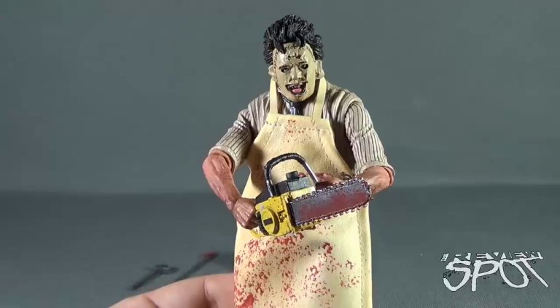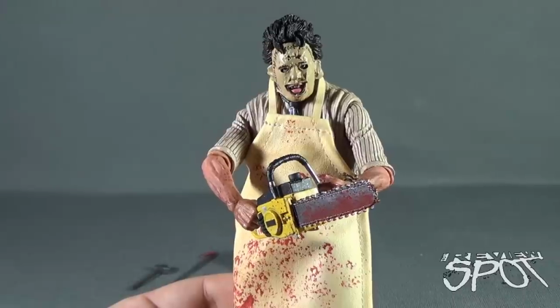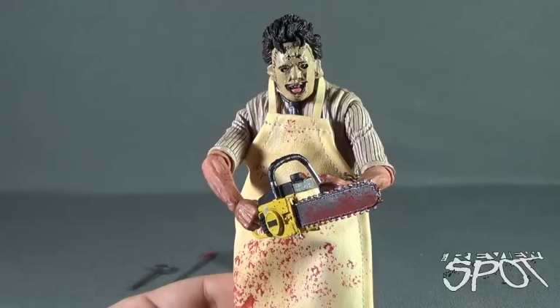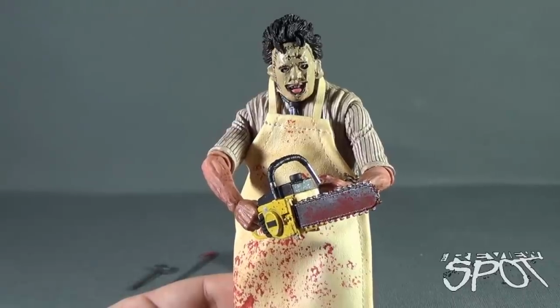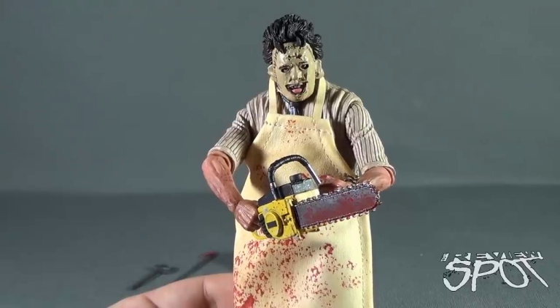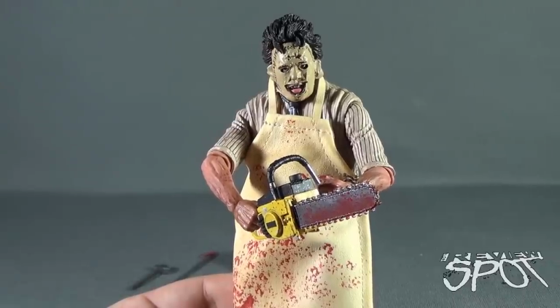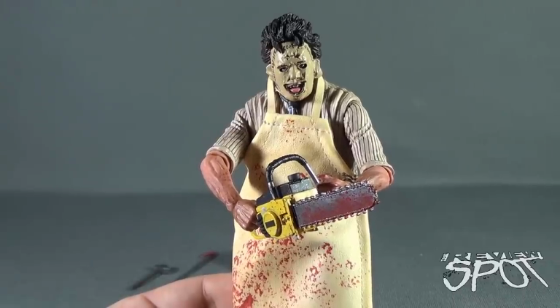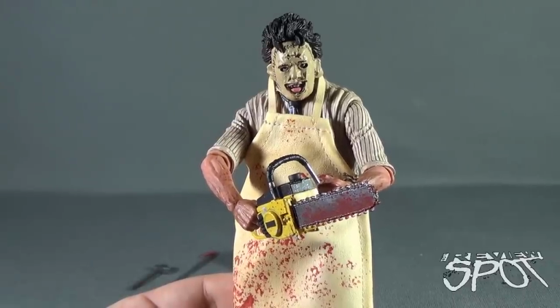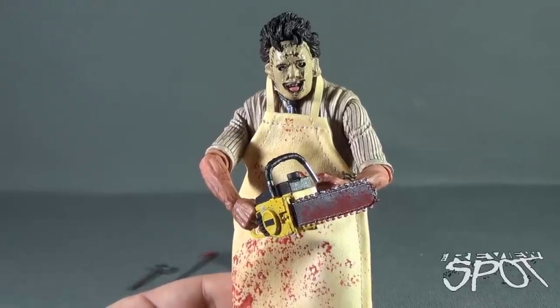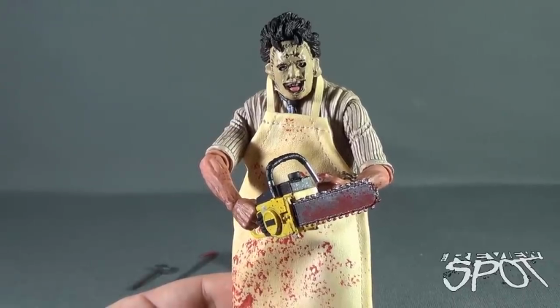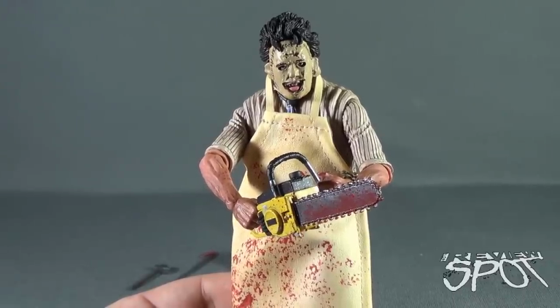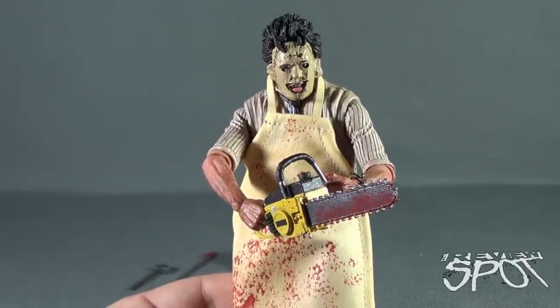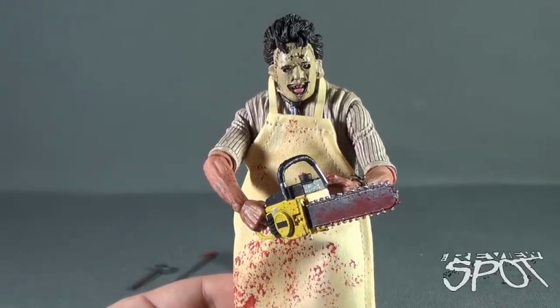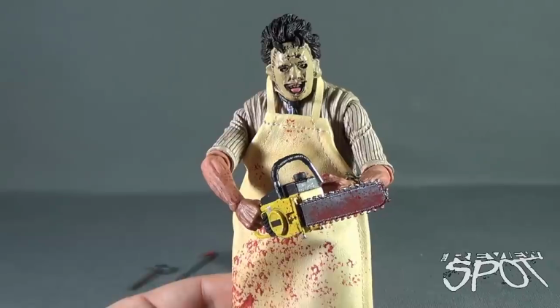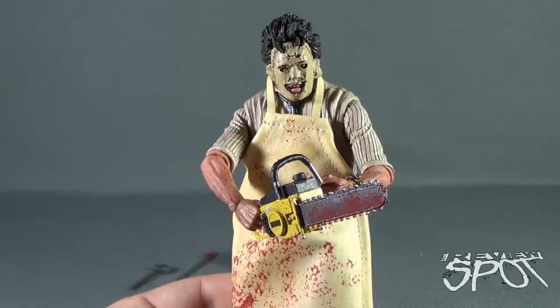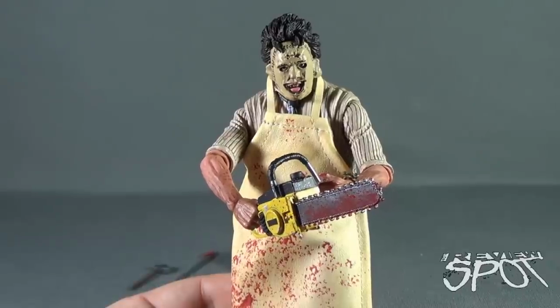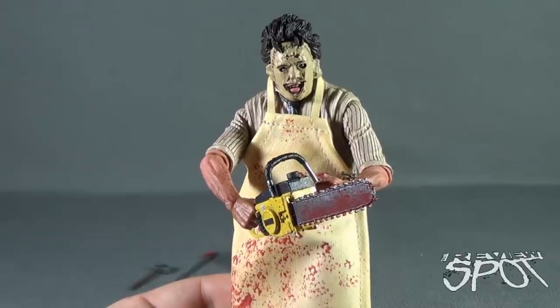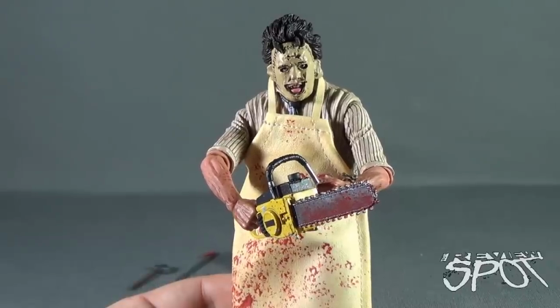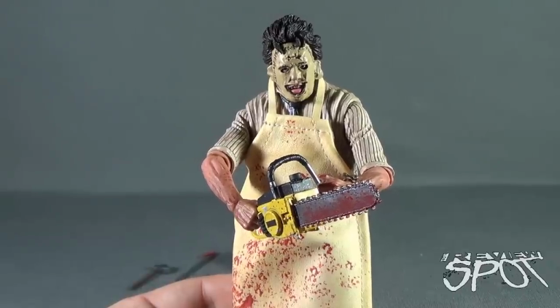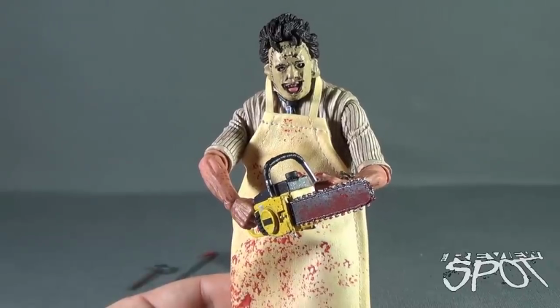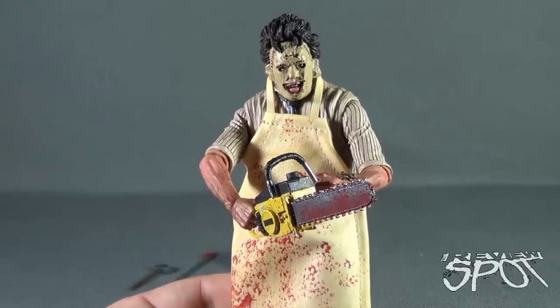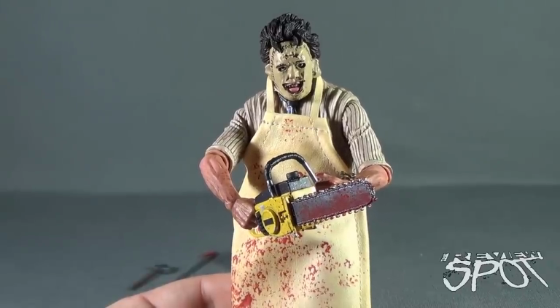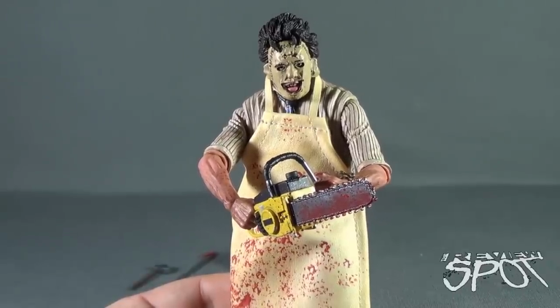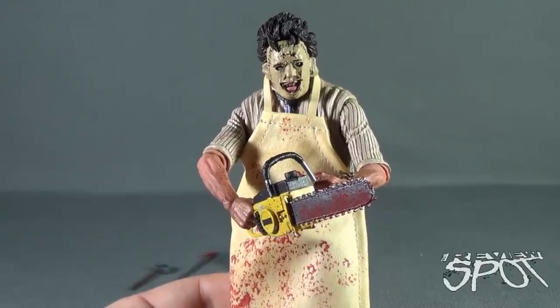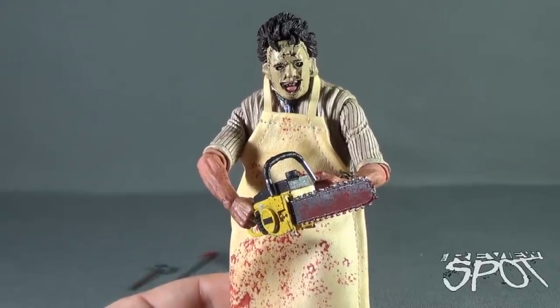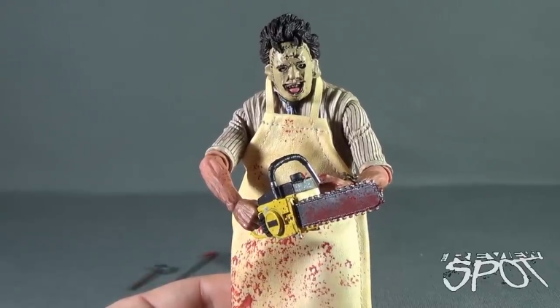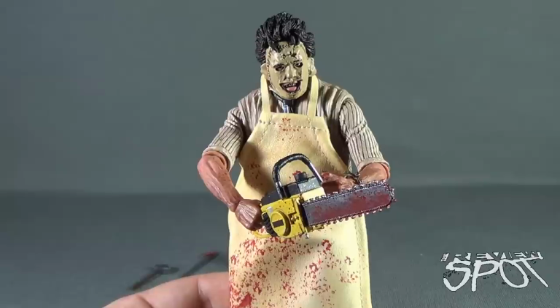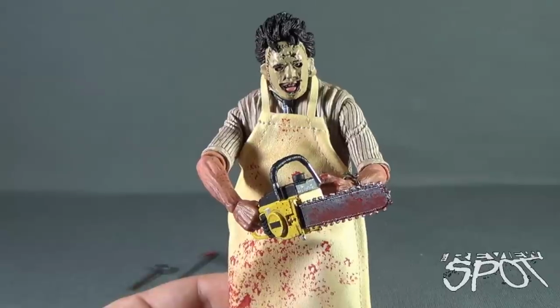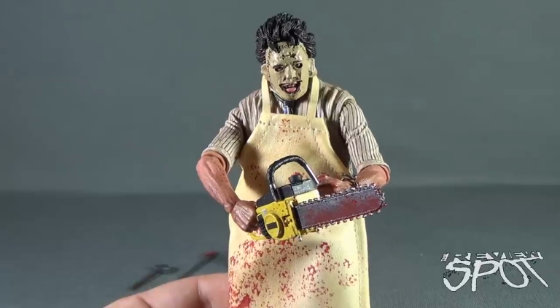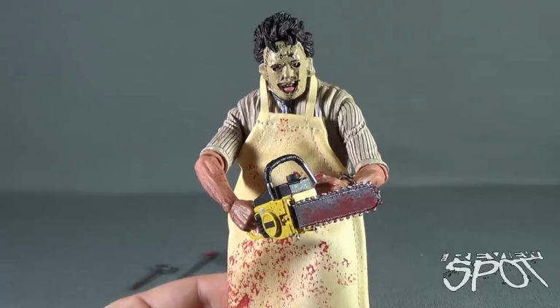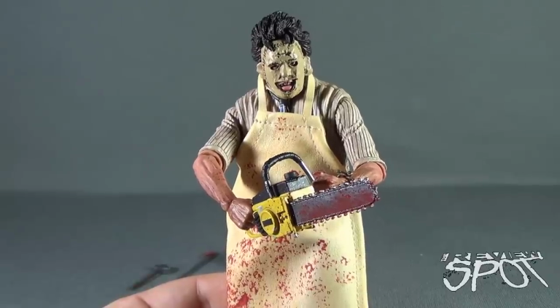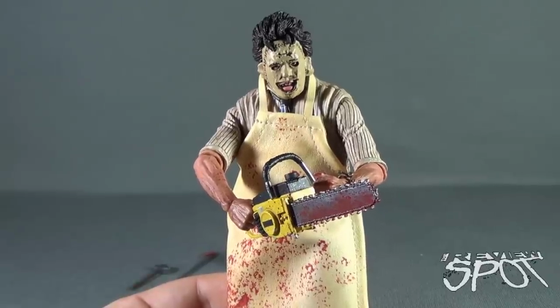Today's Toy Spot, we were having a look at the NECA Toys 40th Anniversary of Texas Chainsaw Massacre, looking at Ultimate Leatherface. Stay tuned guys — Spot's going to have more Toy Spots heading your way. As always, thanks for watching. See you next time.